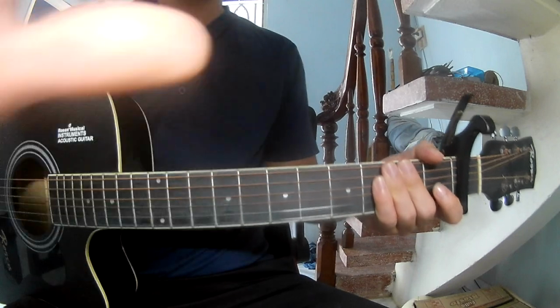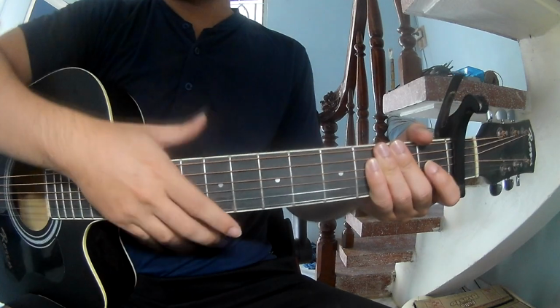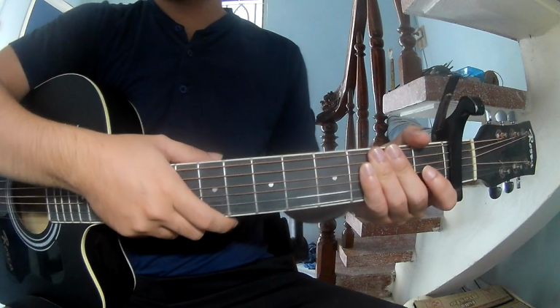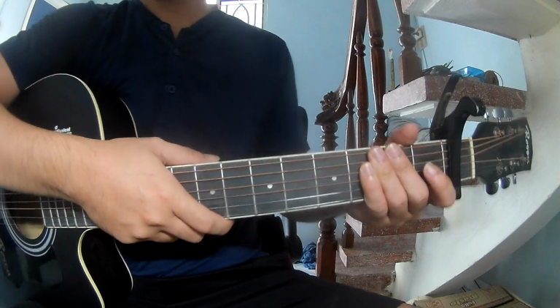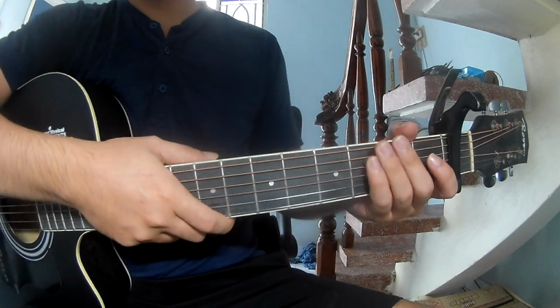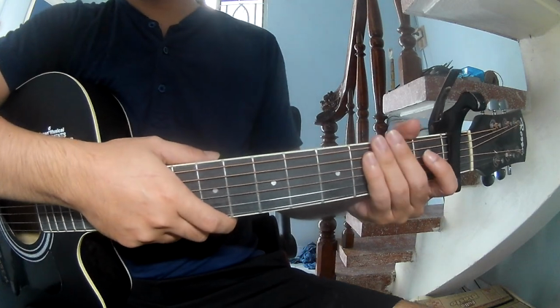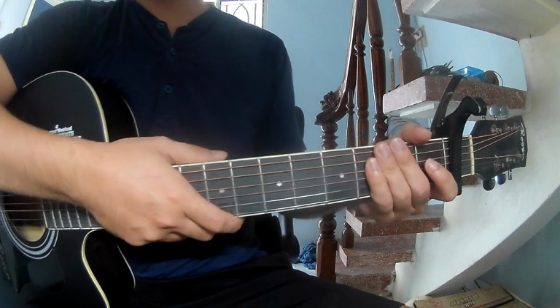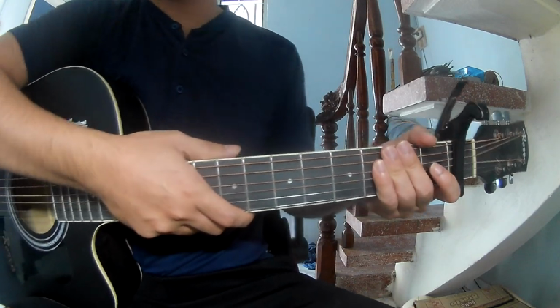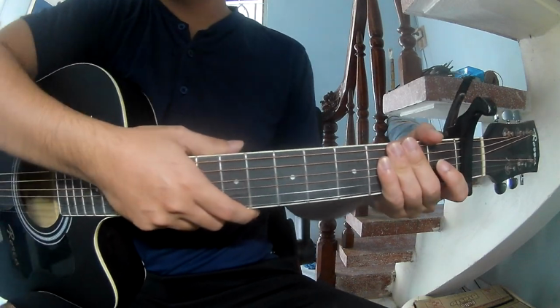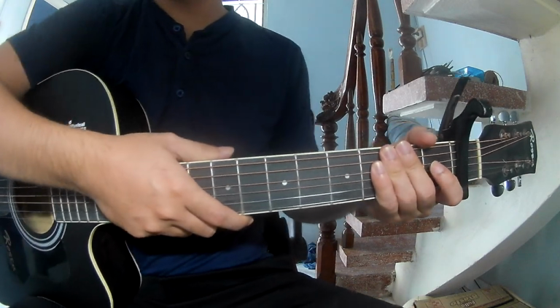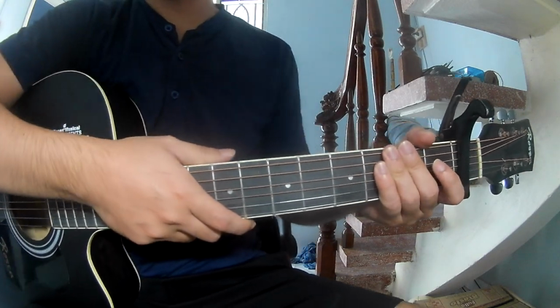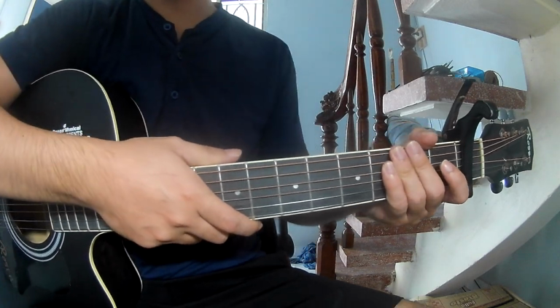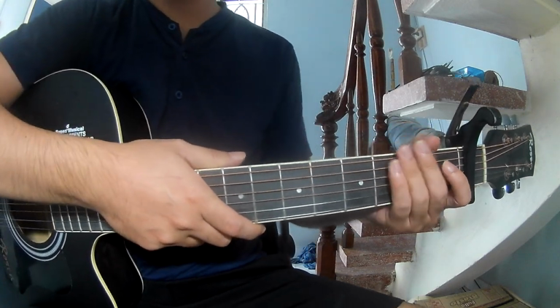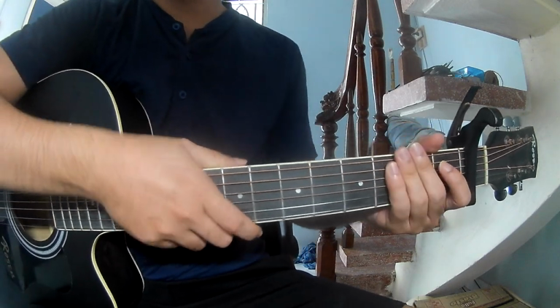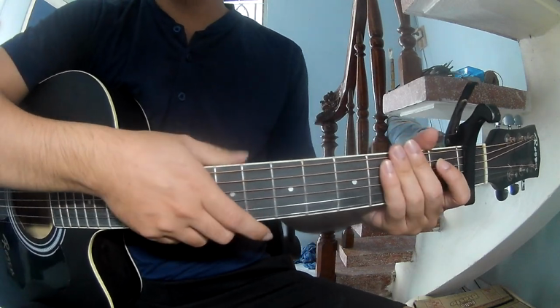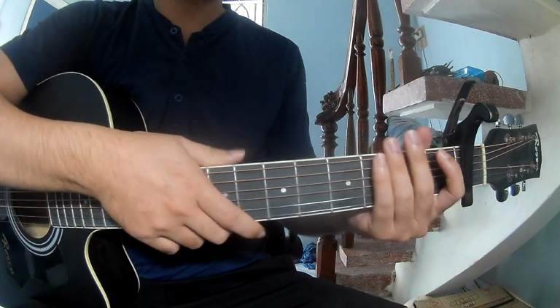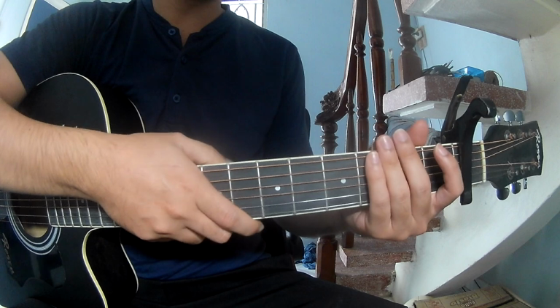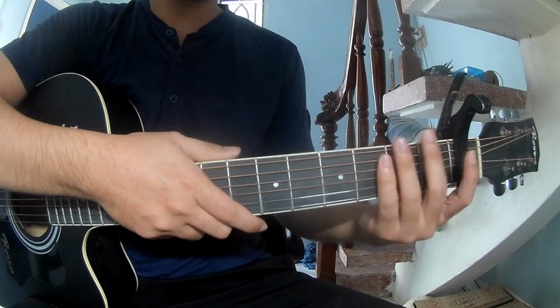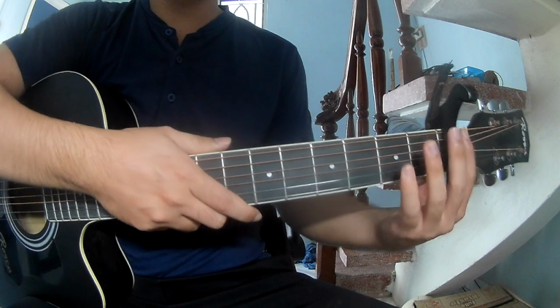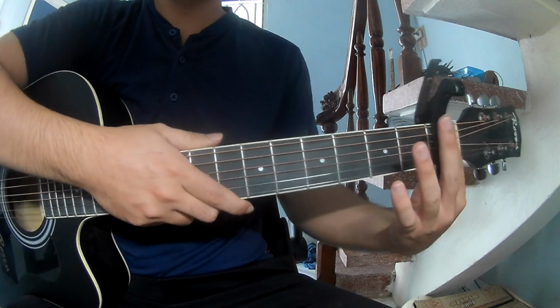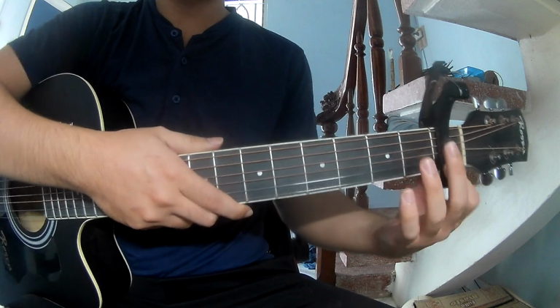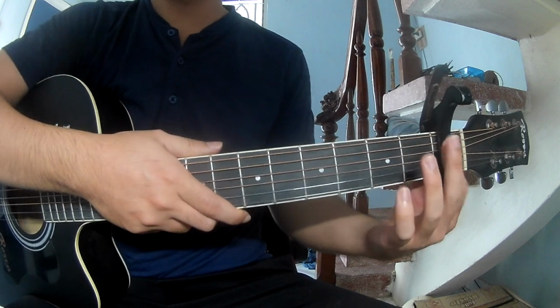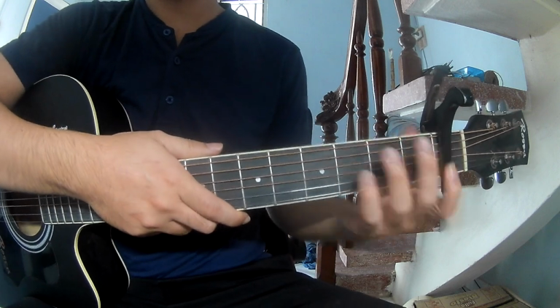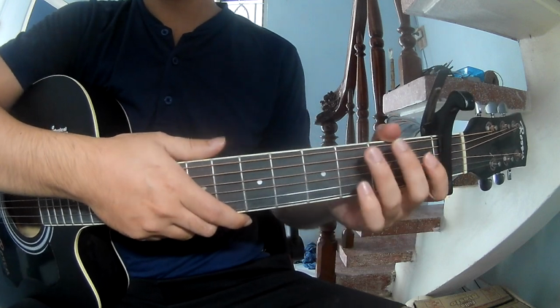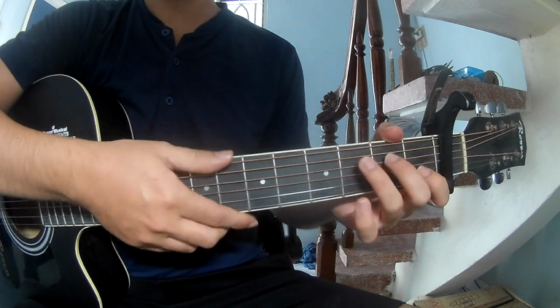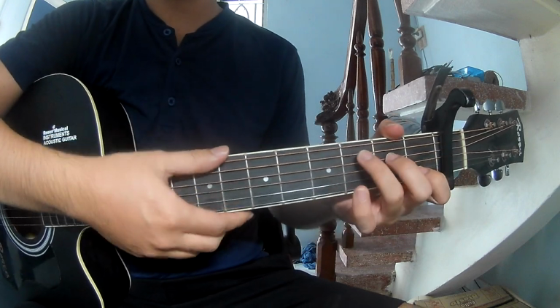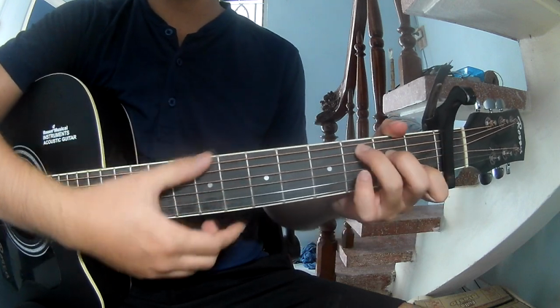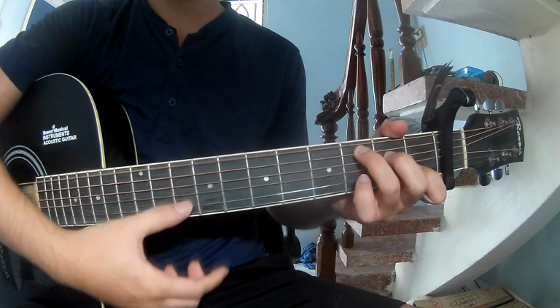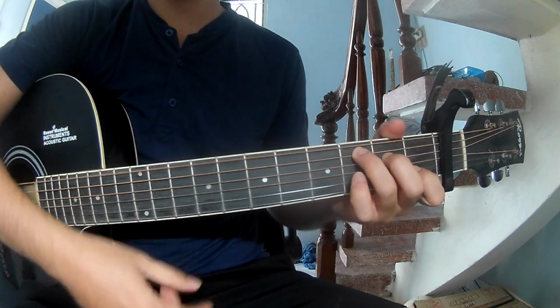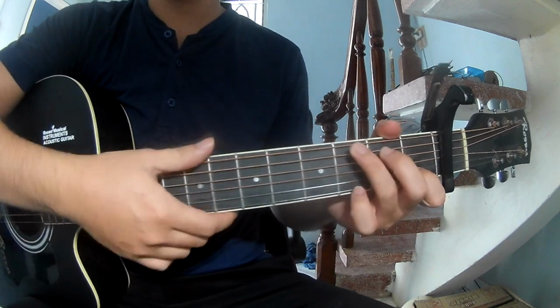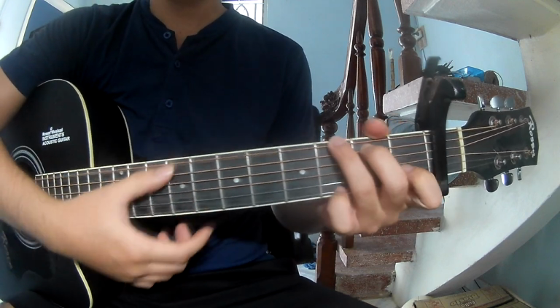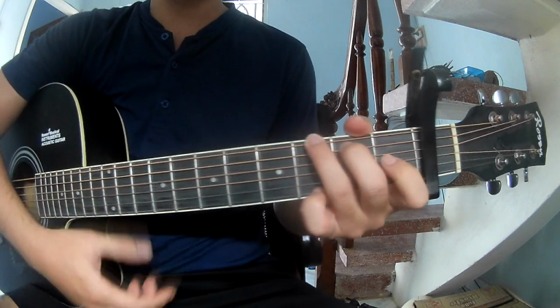Hi everyone, today we'll see how to play the assisting carrier by B.O. First, to secure in the first frame, the chords to call this song are C and G.